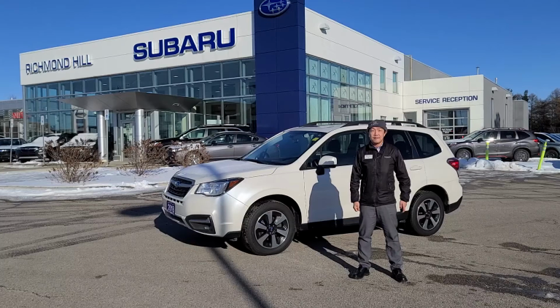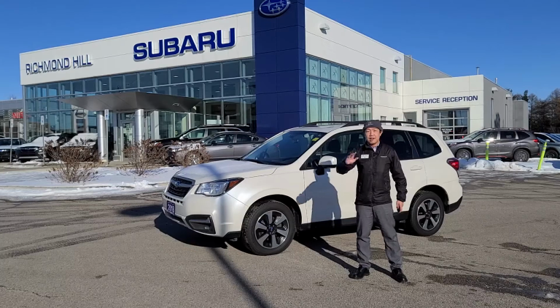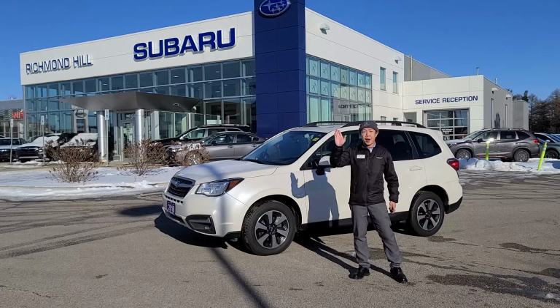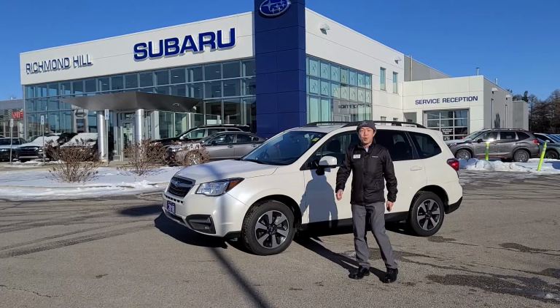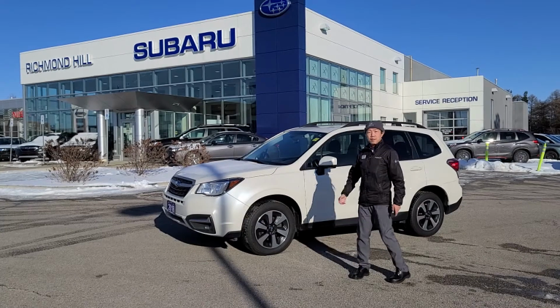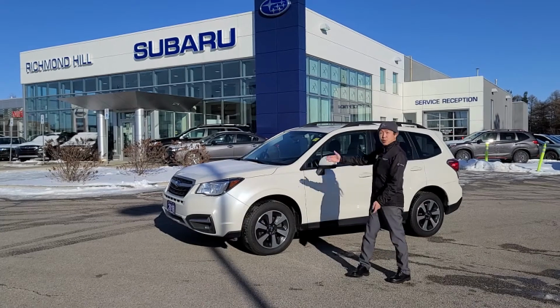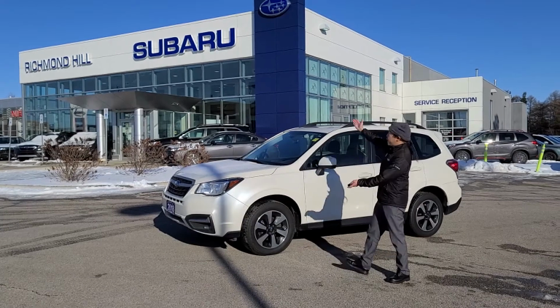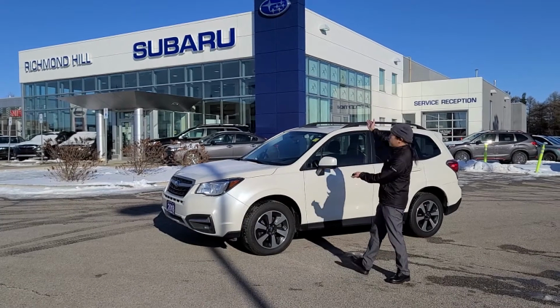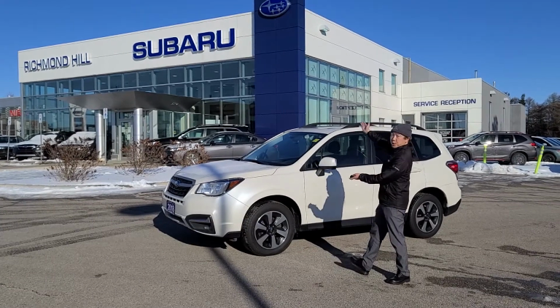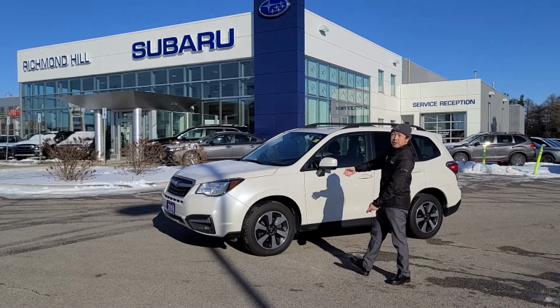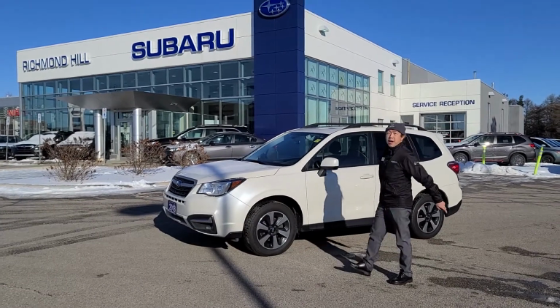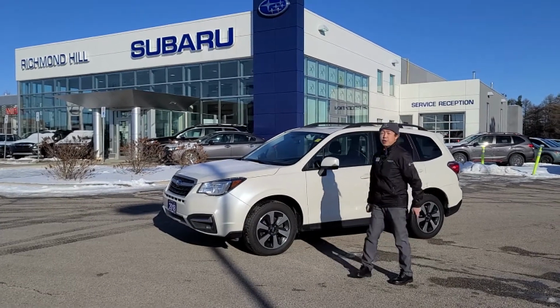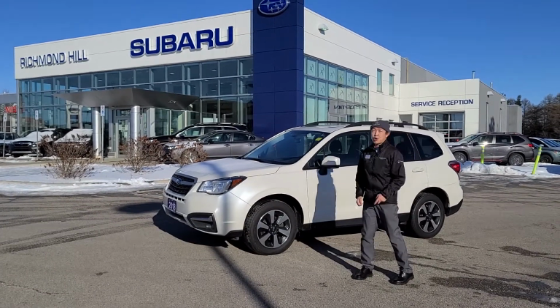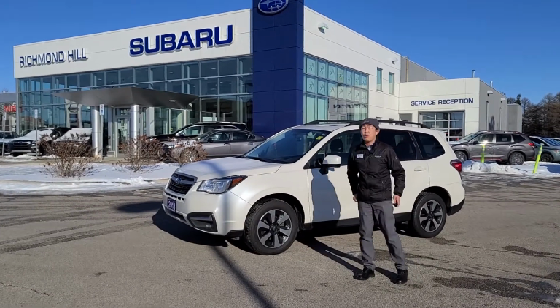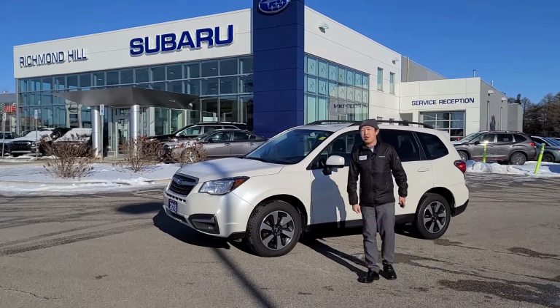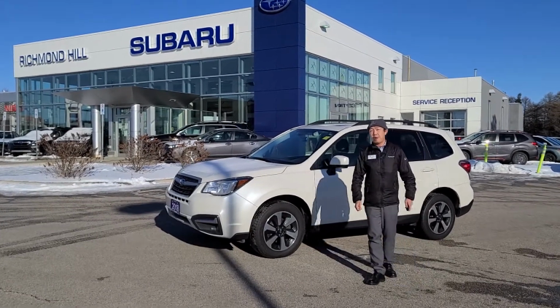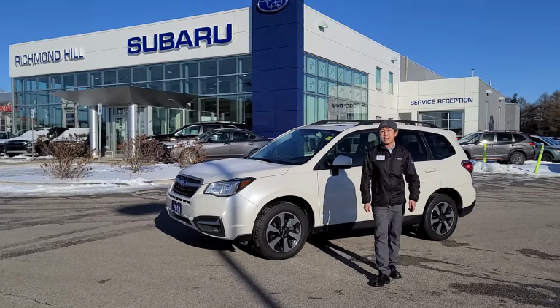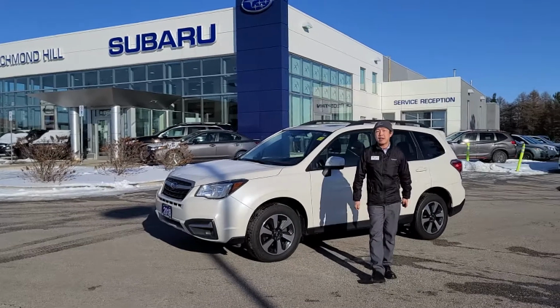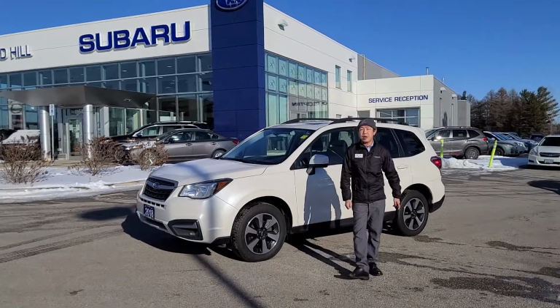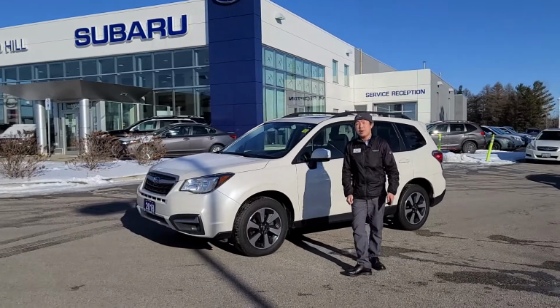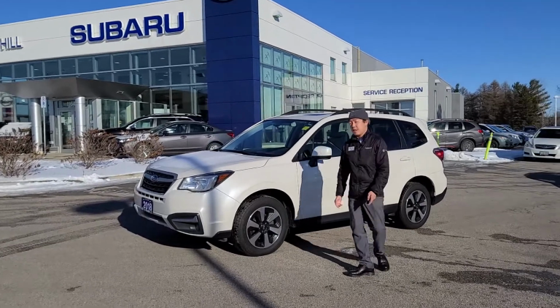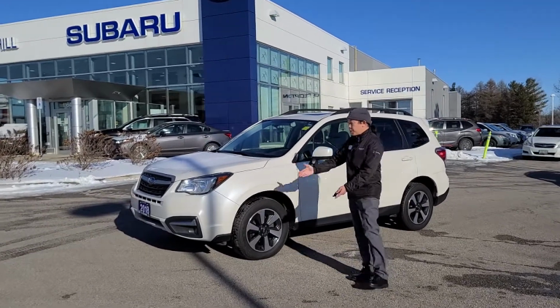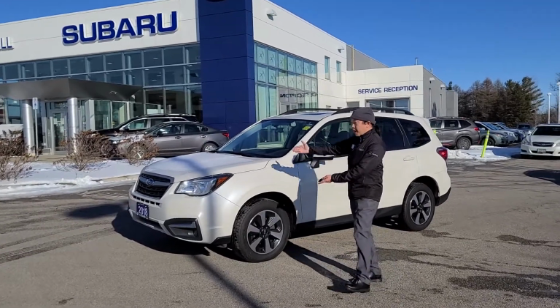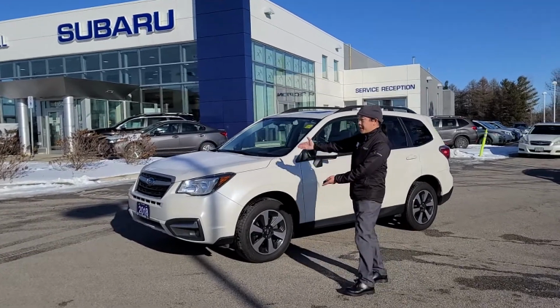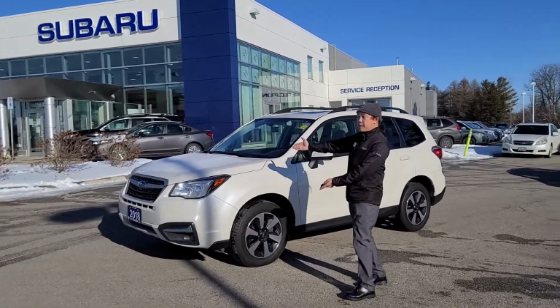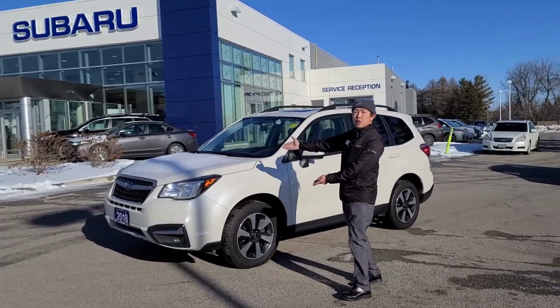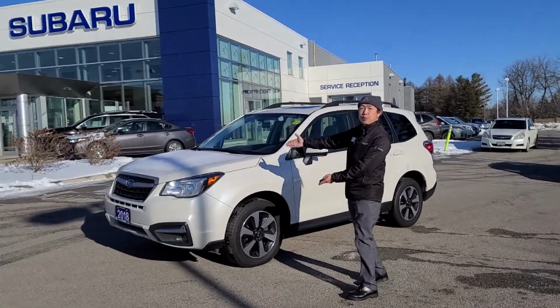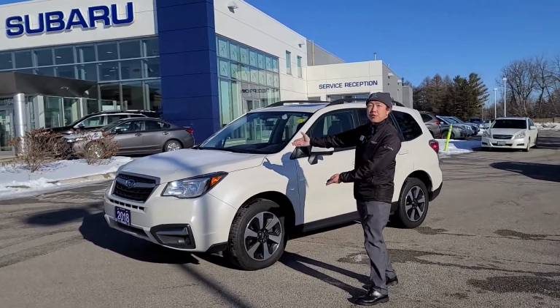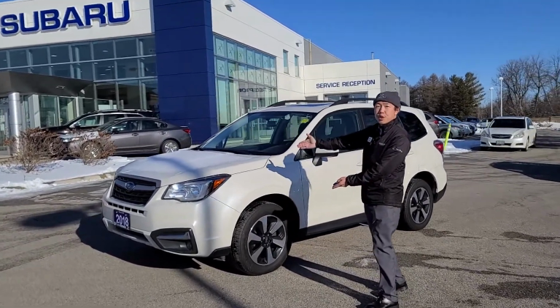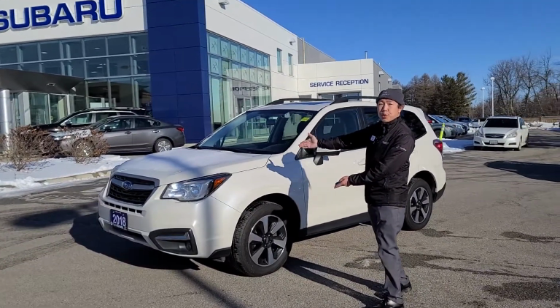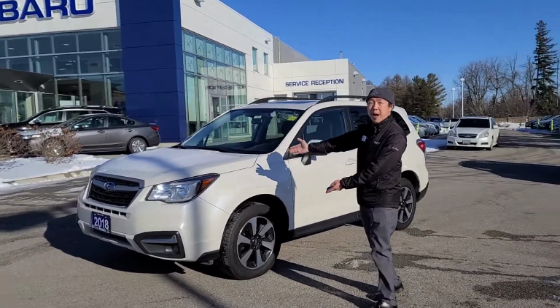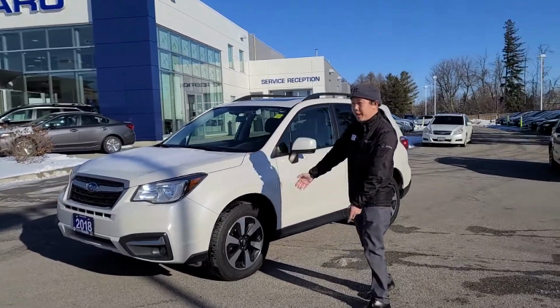Hello there. Welcome to Richmond Hill Subaru. Today I'm going to show you one of our best-selling vehicles. It's the 2018 Subaru Forester Touring Package.